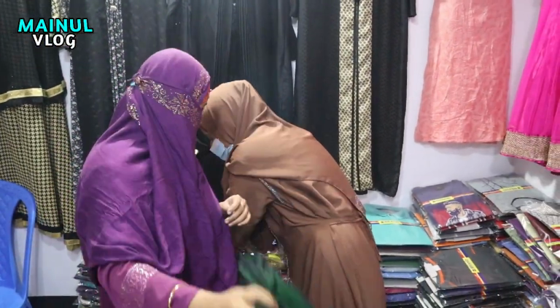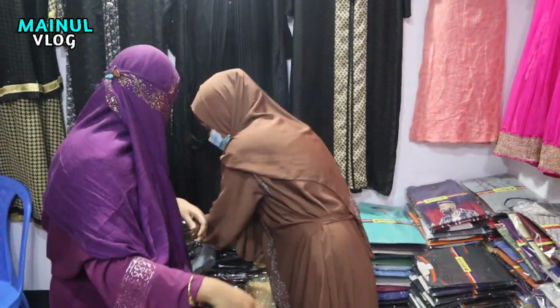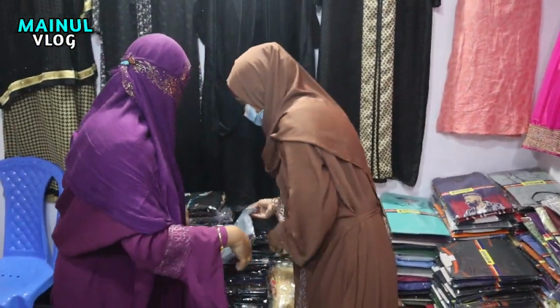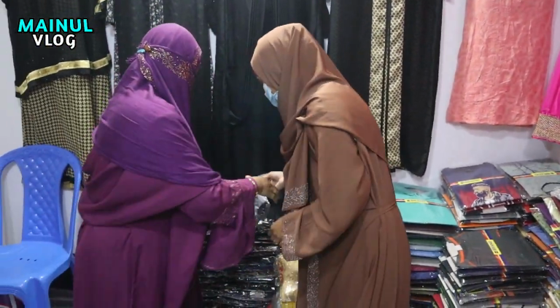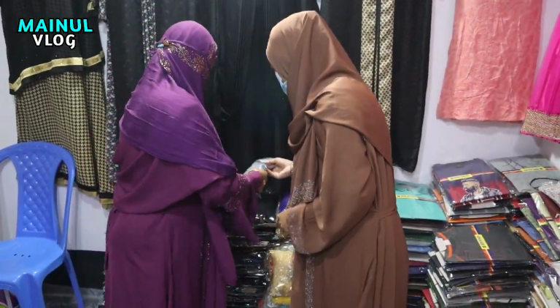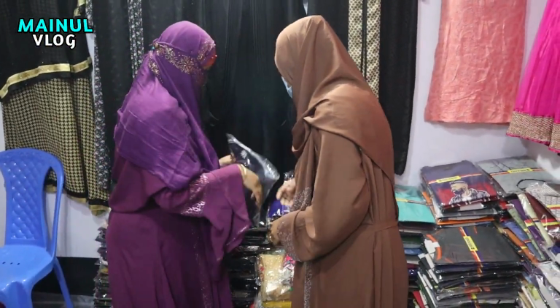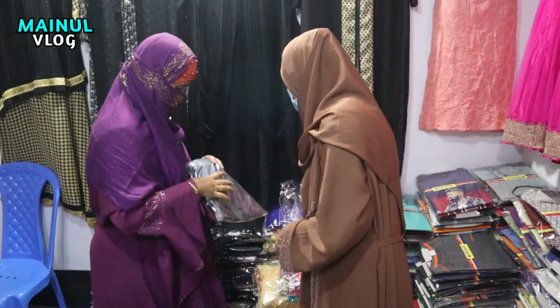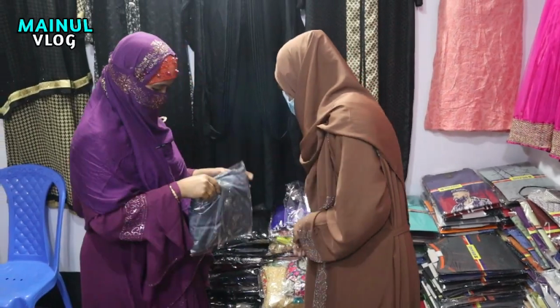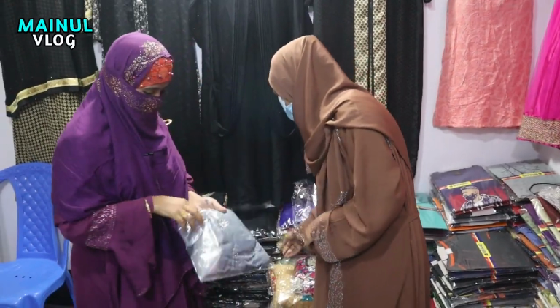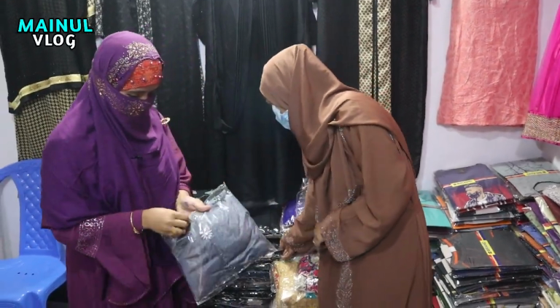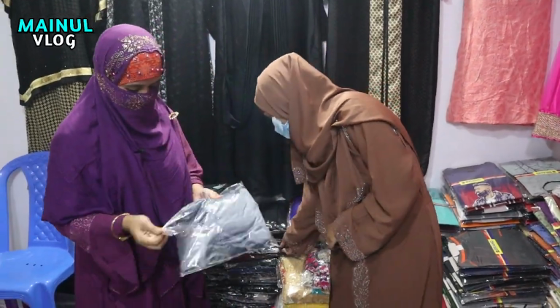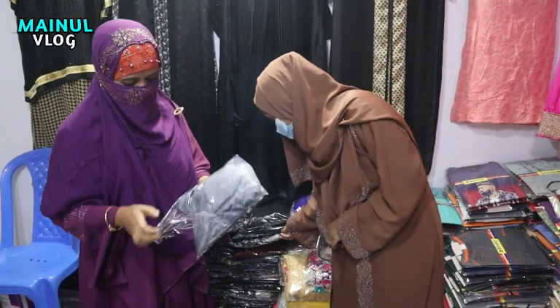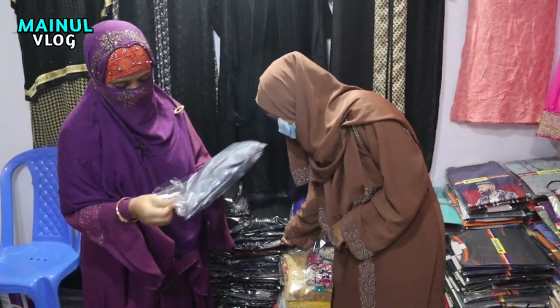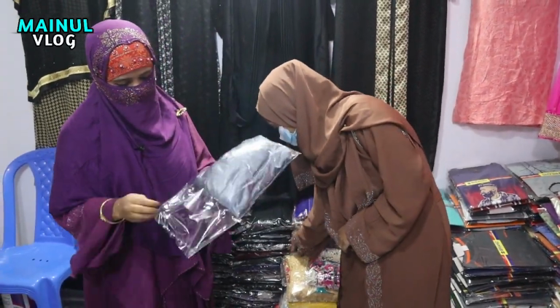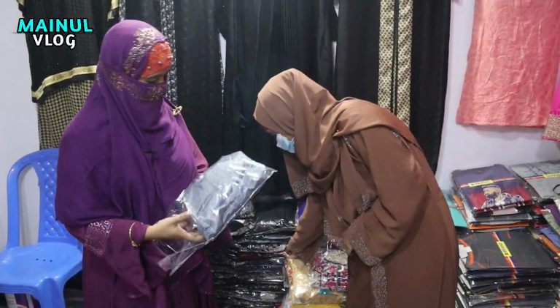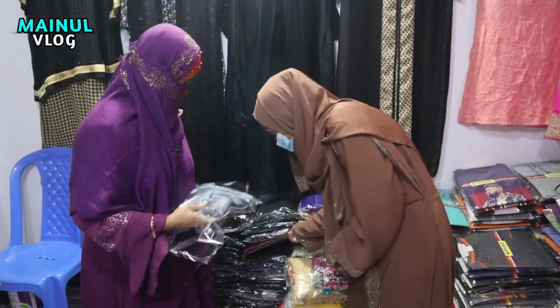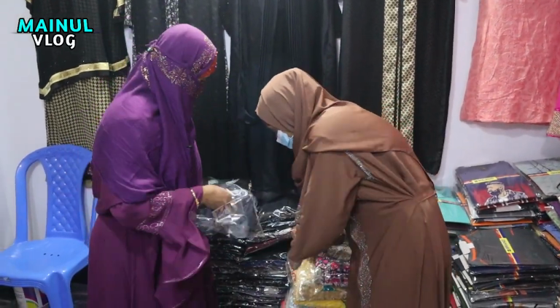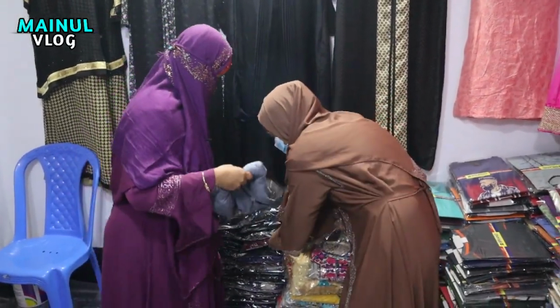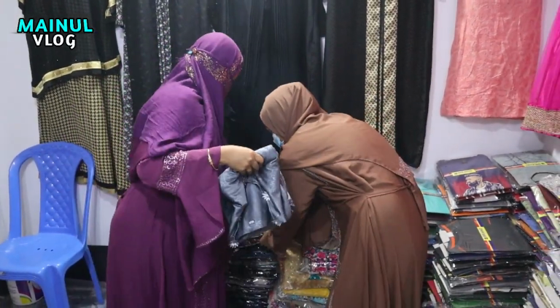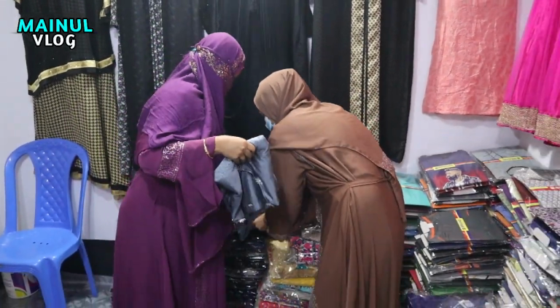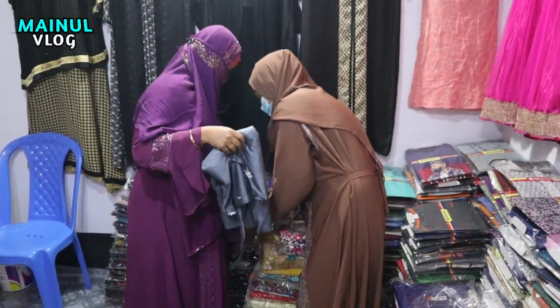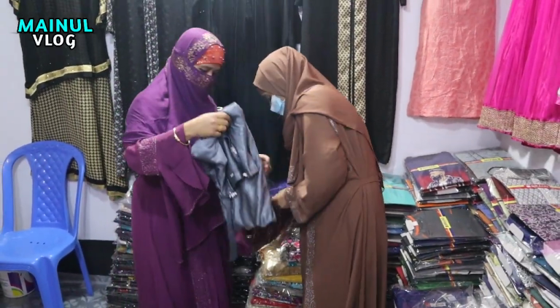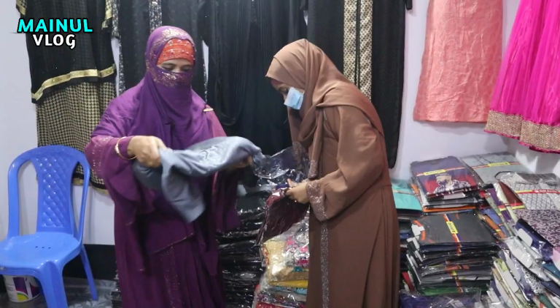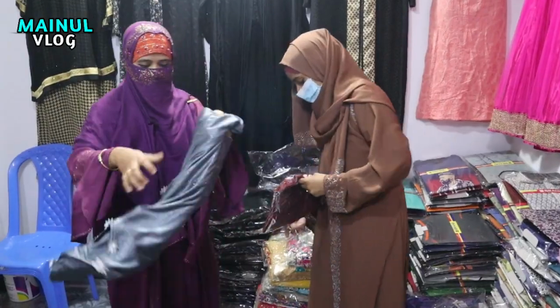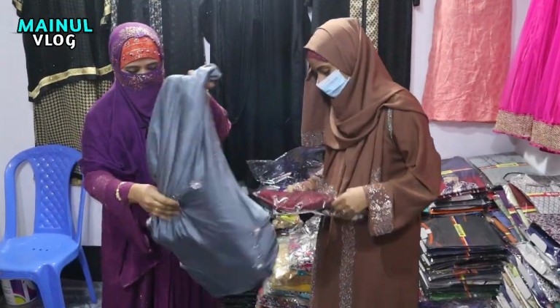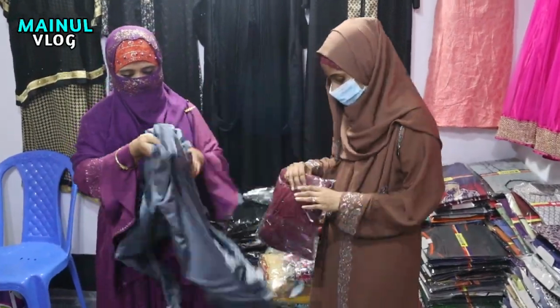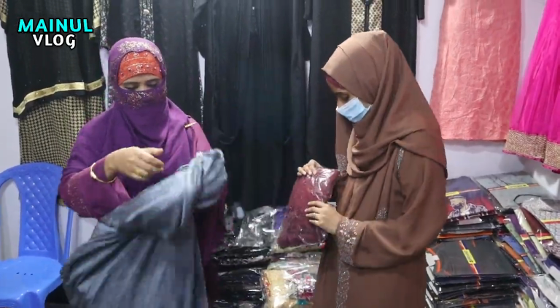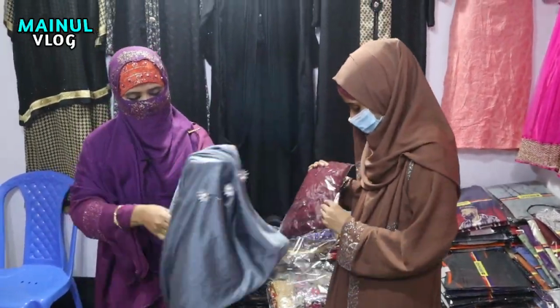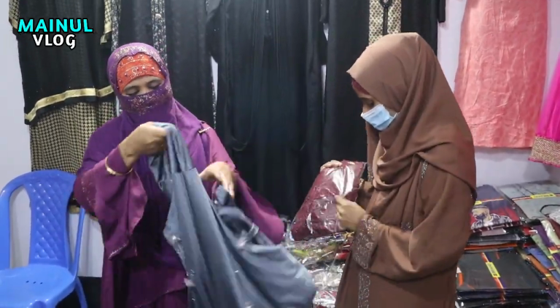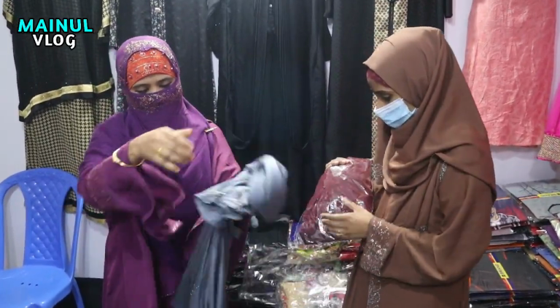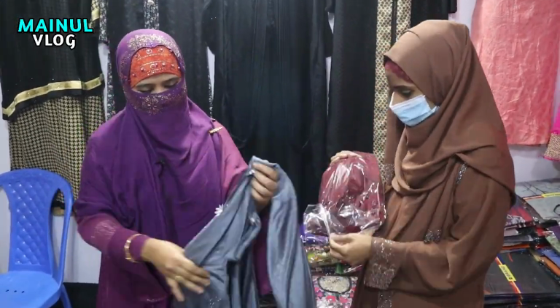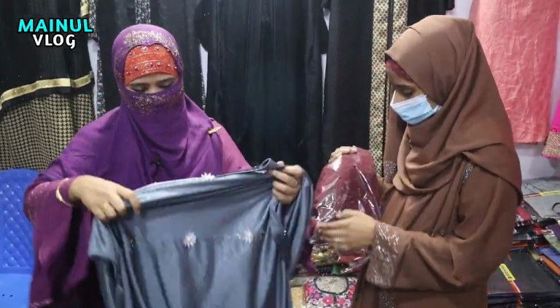This is the color of the color. I'm going to try to make a different color. Yes, it's a different color. How many of you are?